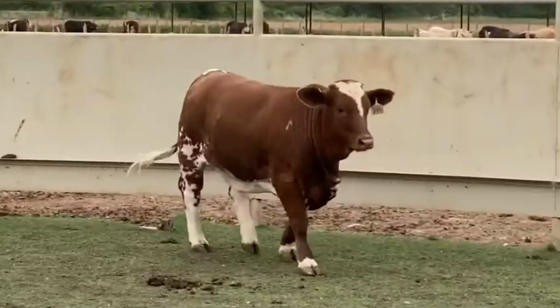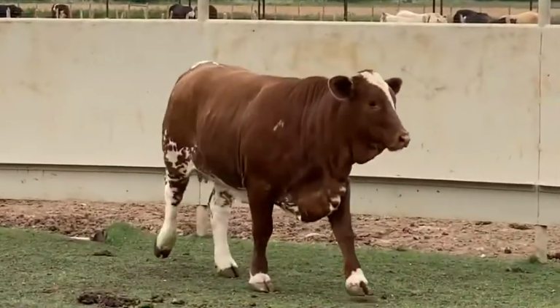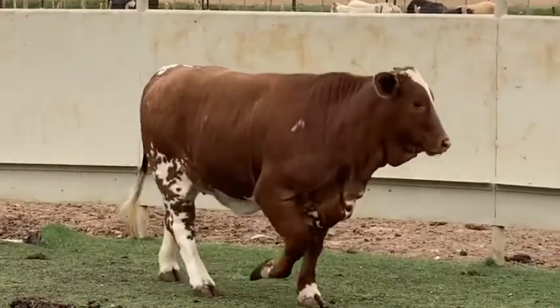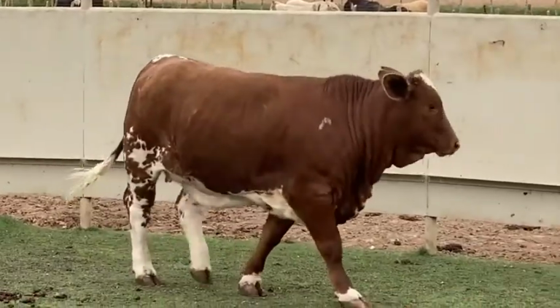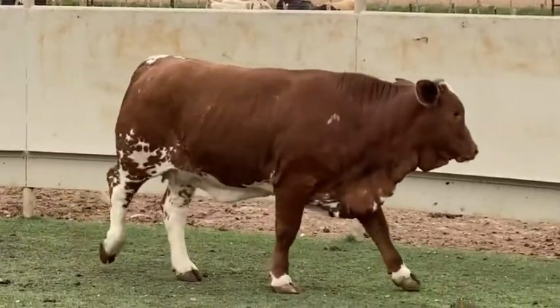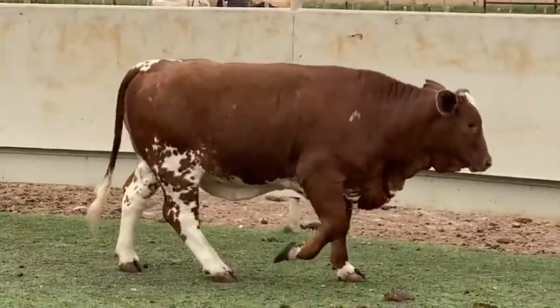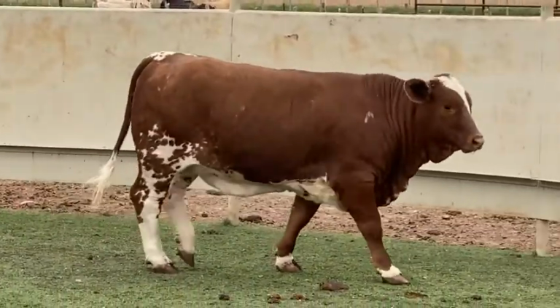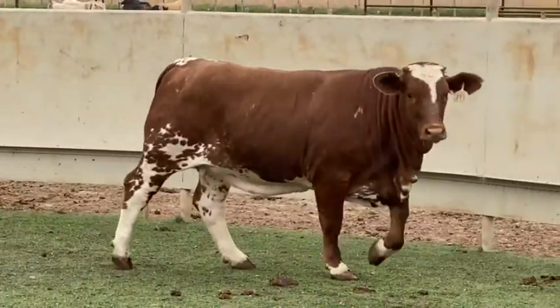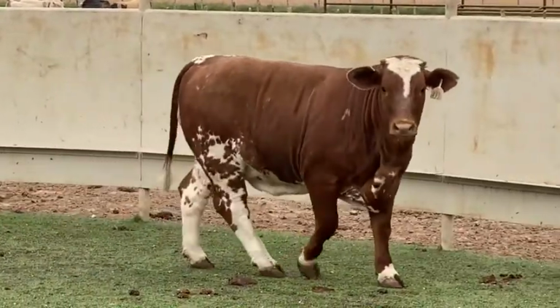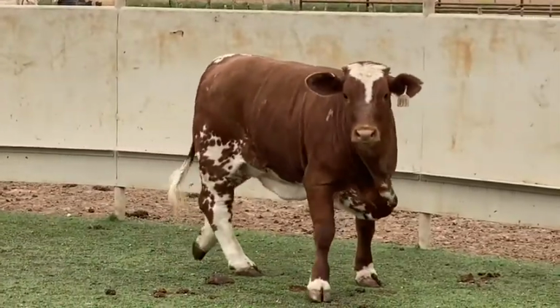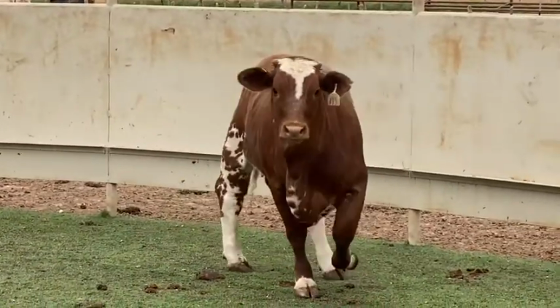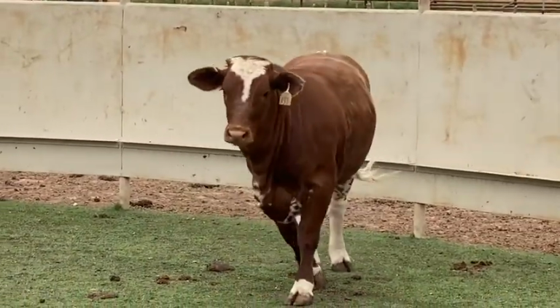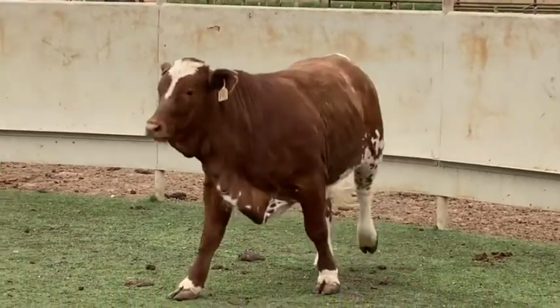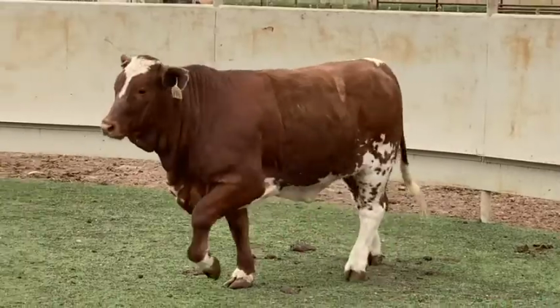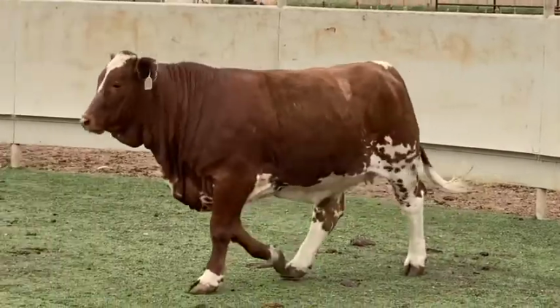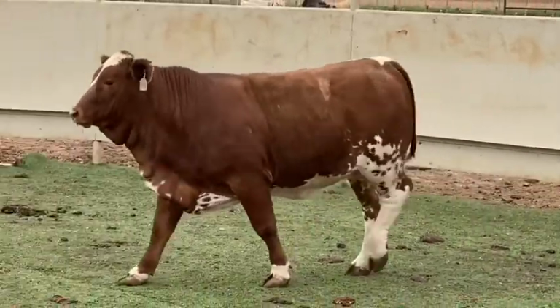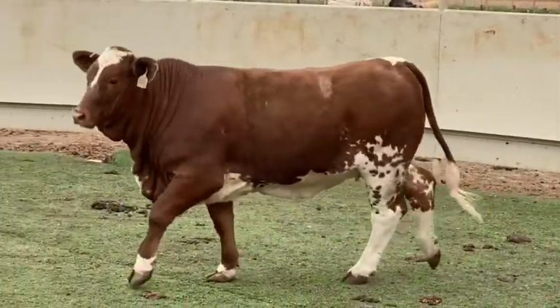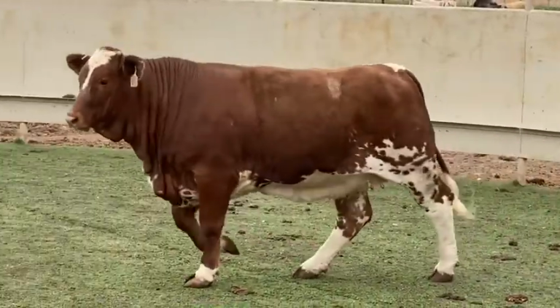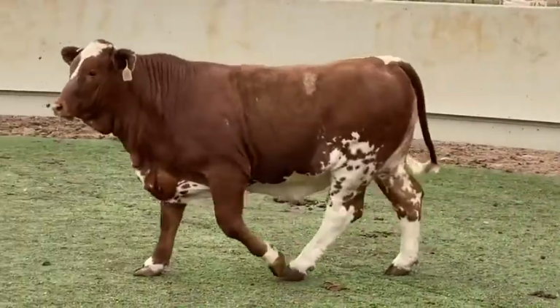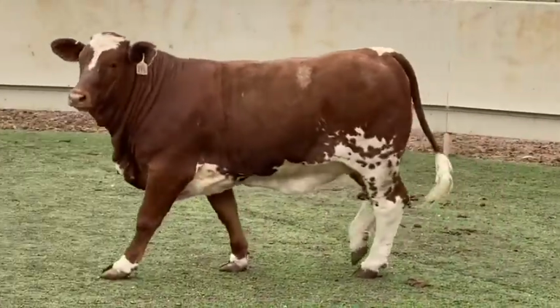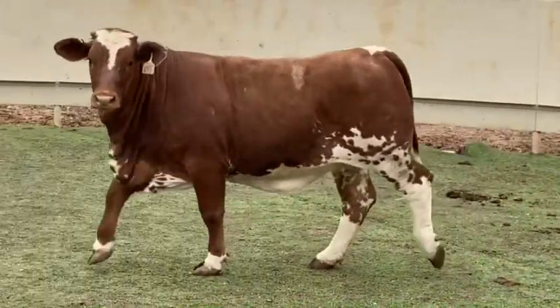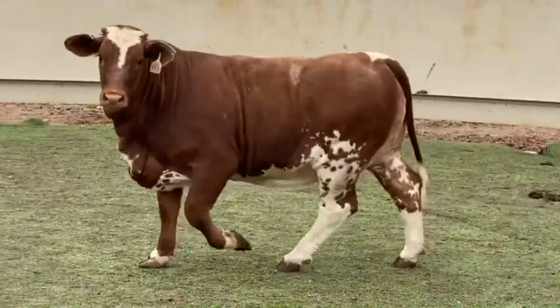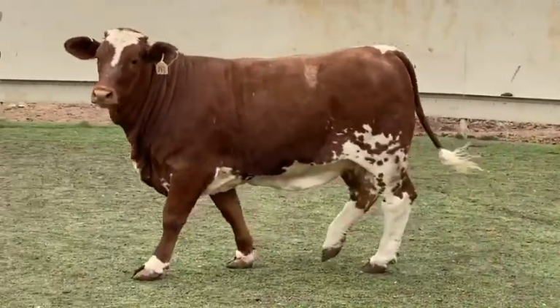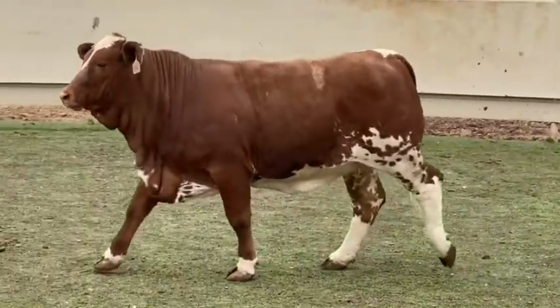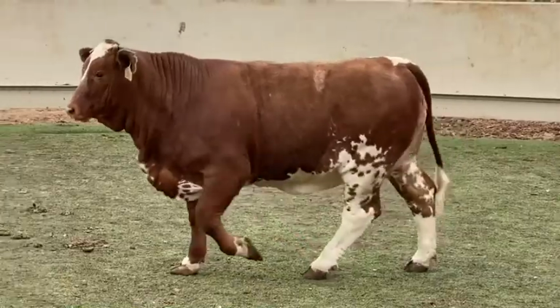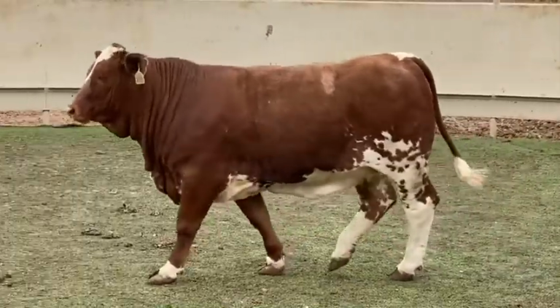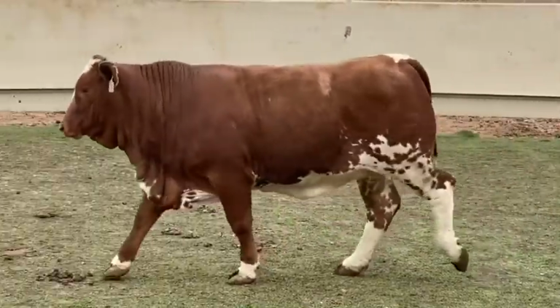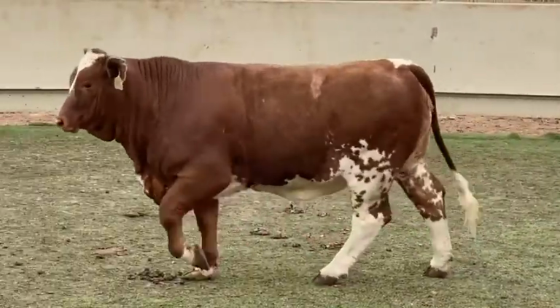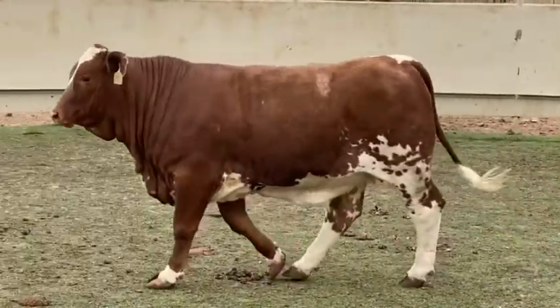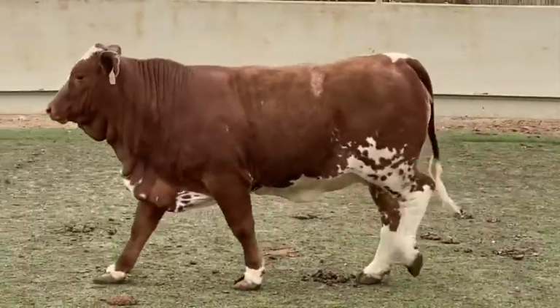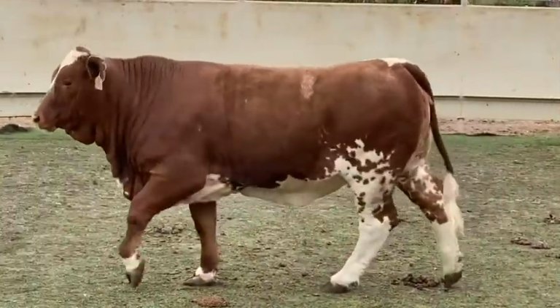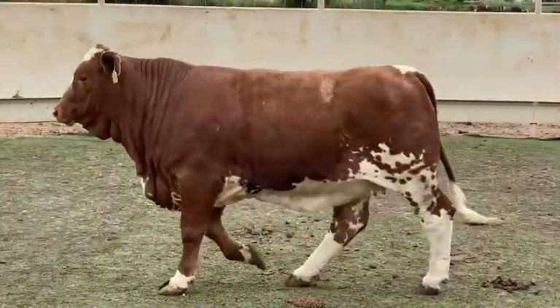What a power-packed set of four paints in the 201 through 204 slots. These Beefmaster ladies are as stout as they come. Just look at the width that starts at their chest floor and how they really open up behind their shoulders with unbelievable rib shape and dimension.